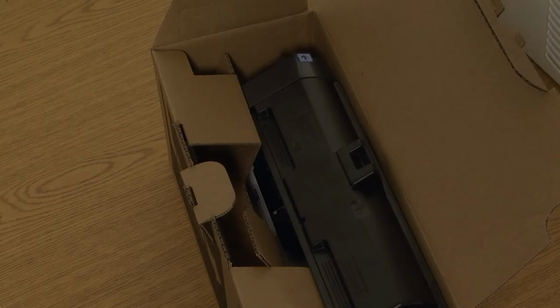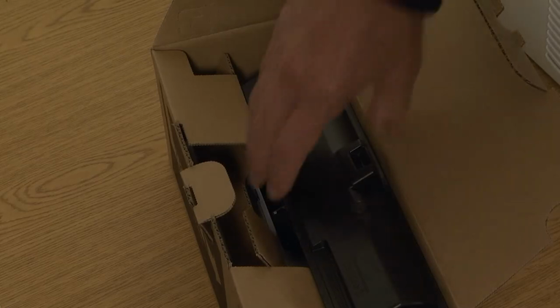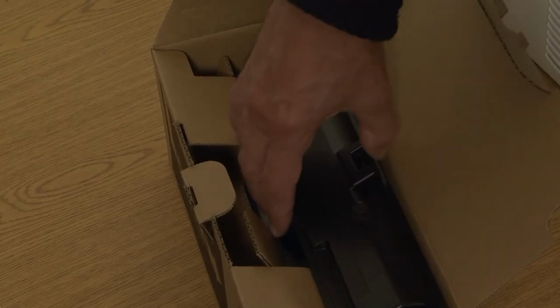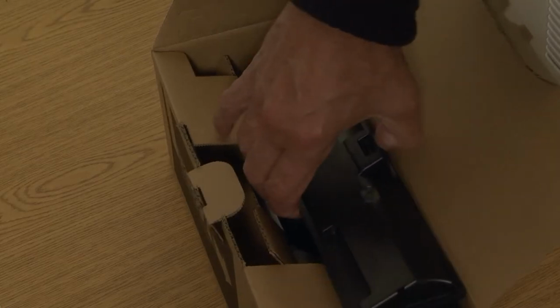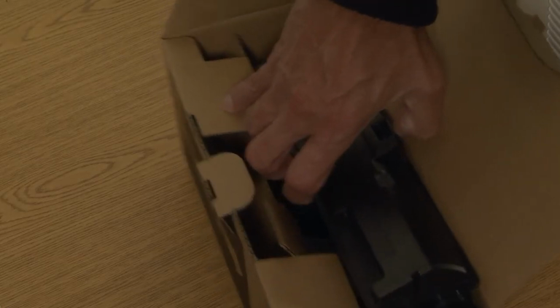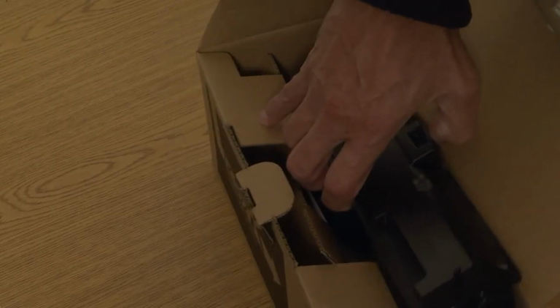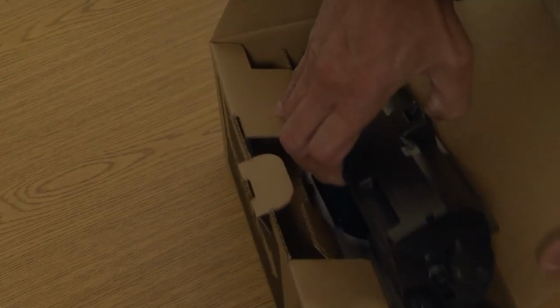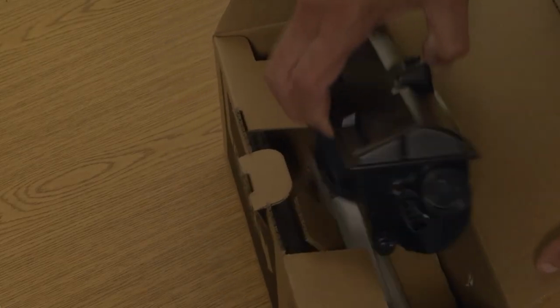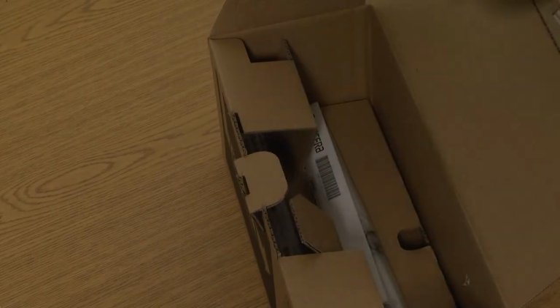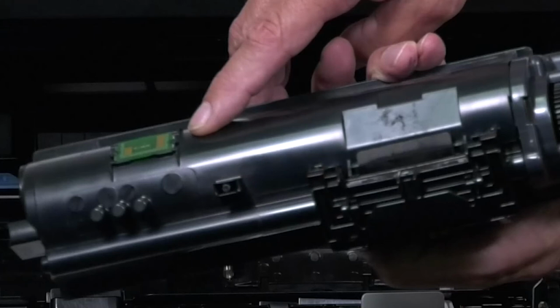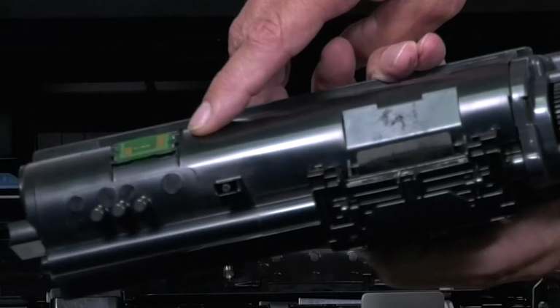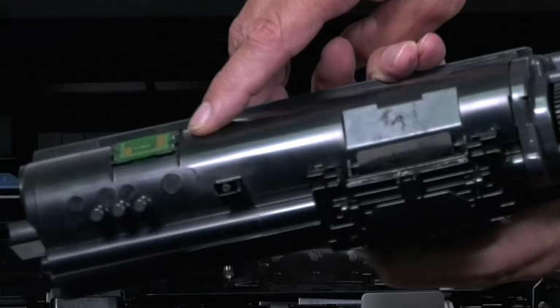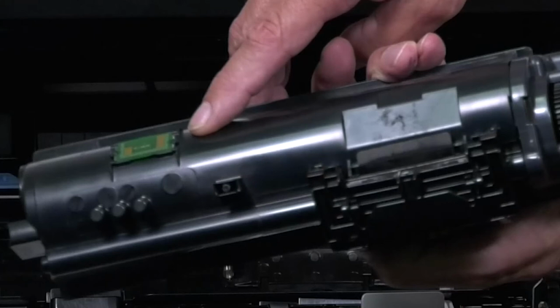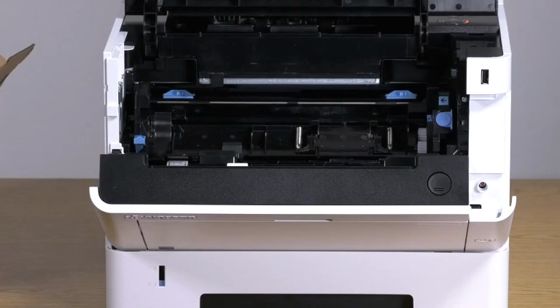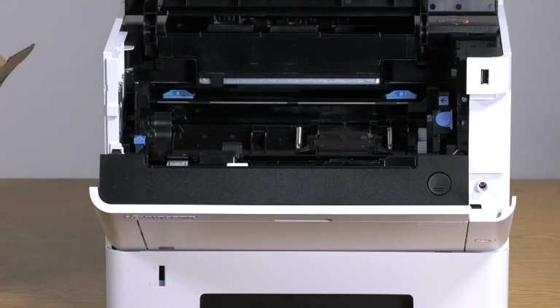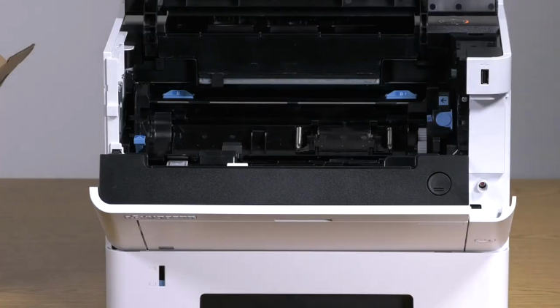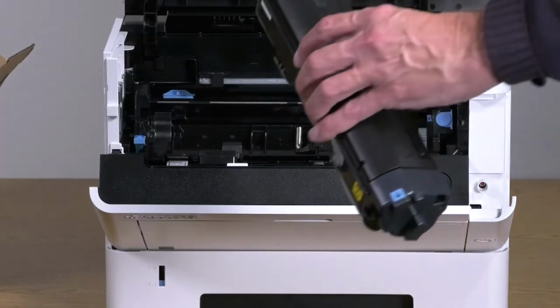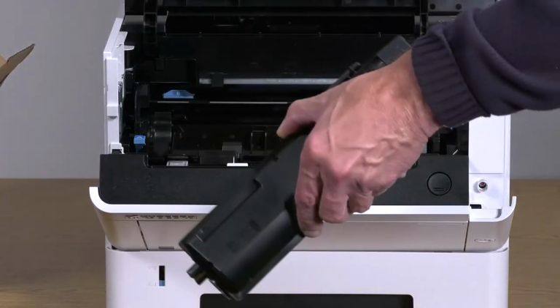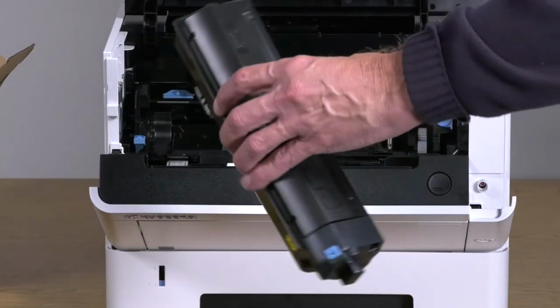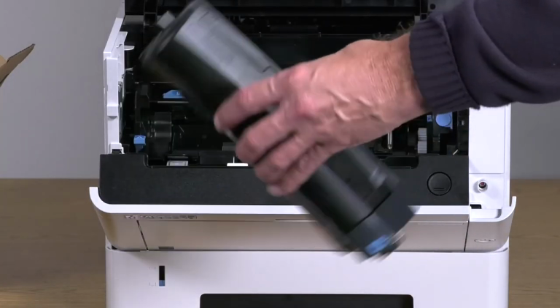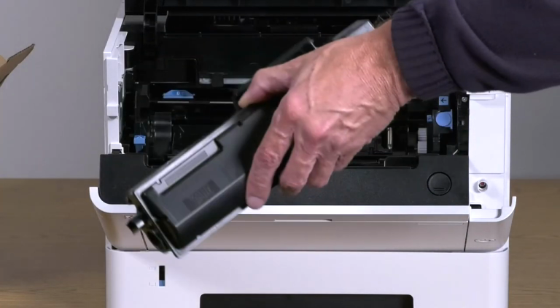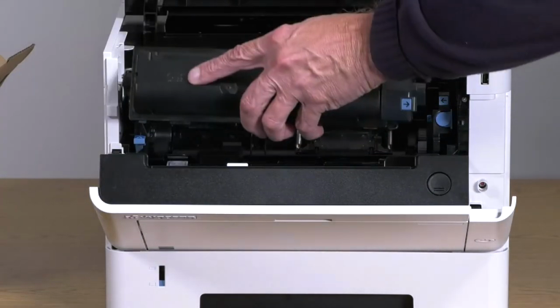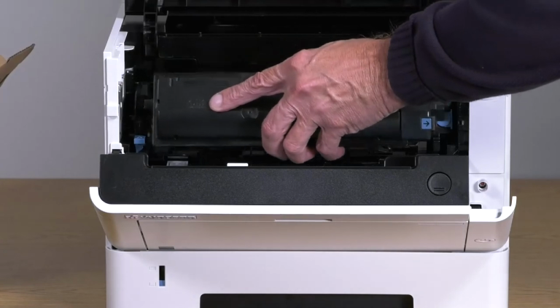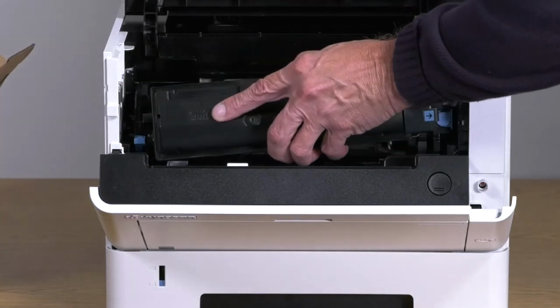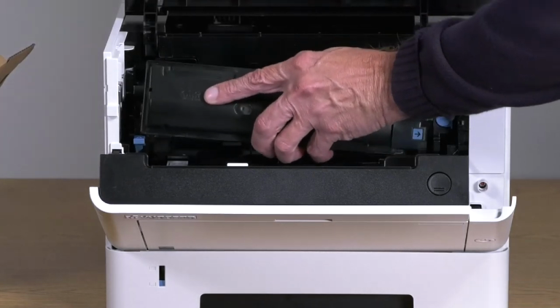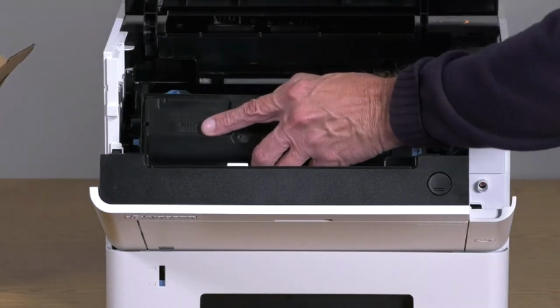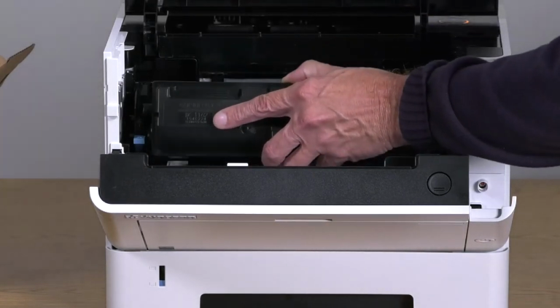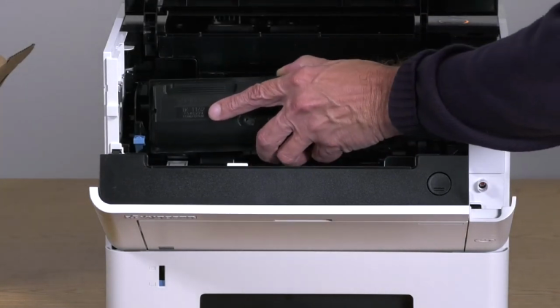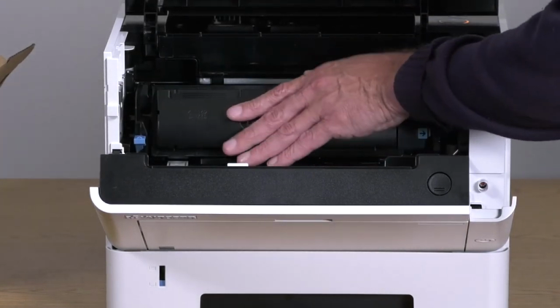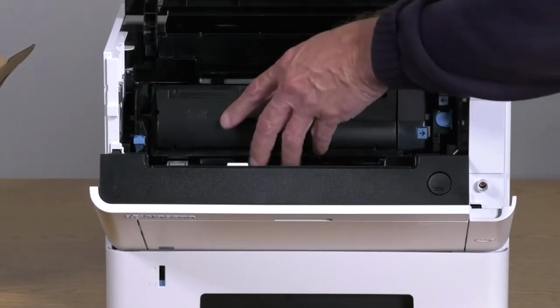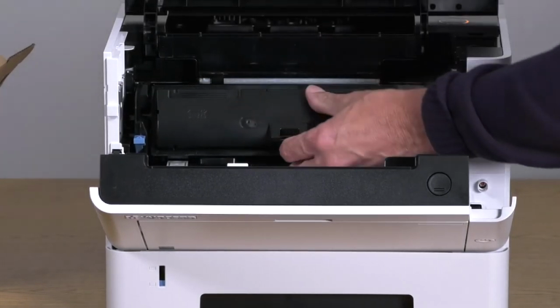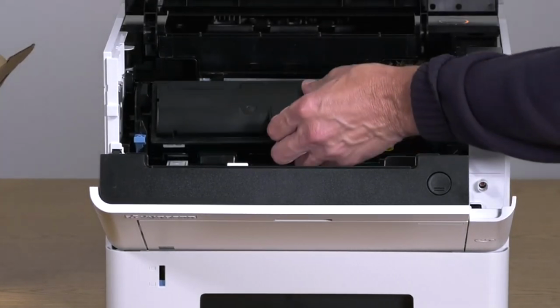Remove the new toner container from its box, being careful not to touch the electrical contact. Shake the toner back and forth five or six times. Grasp the container at this location and insert it into the printer until it clicks into place.